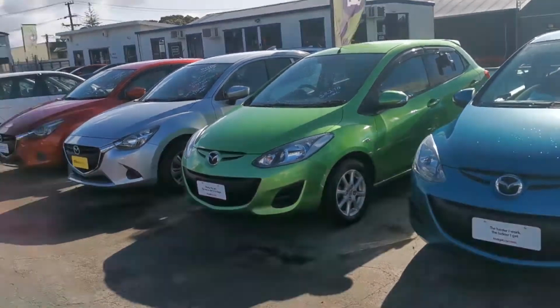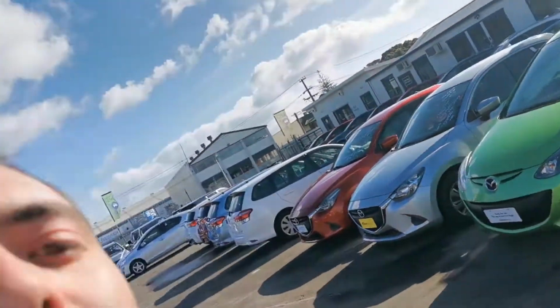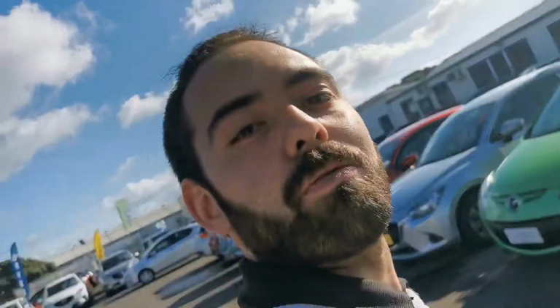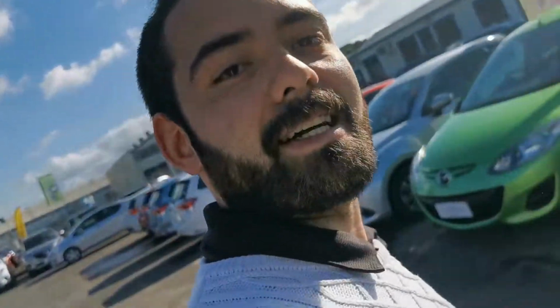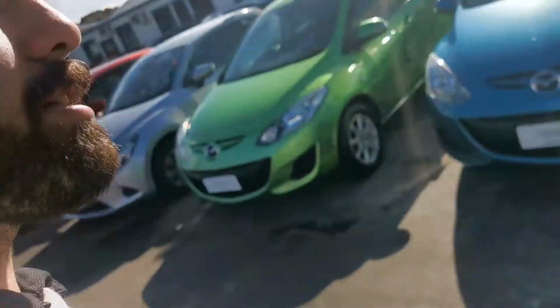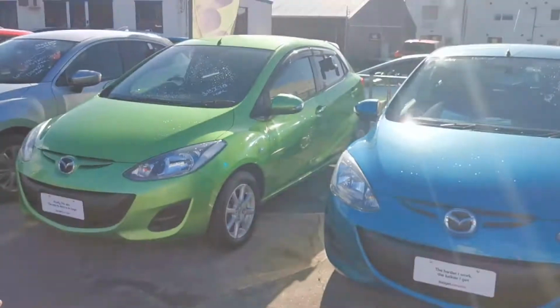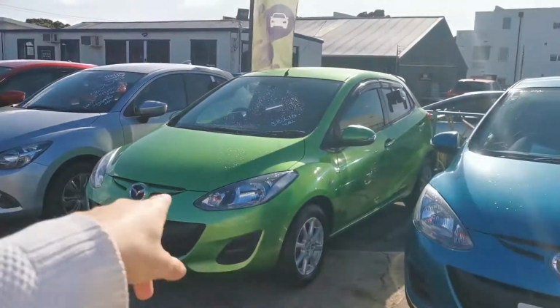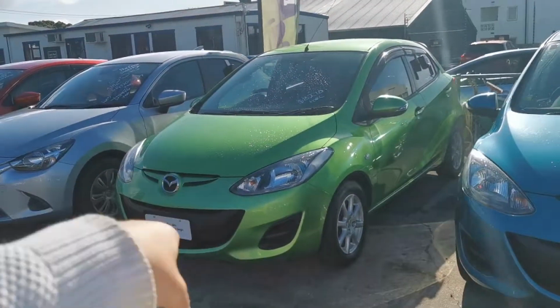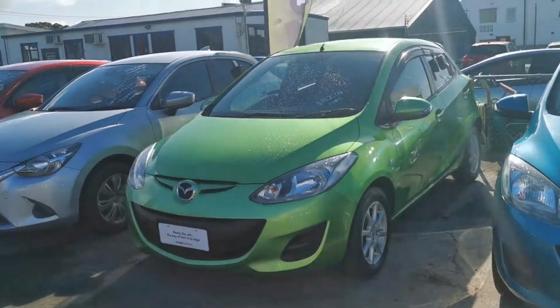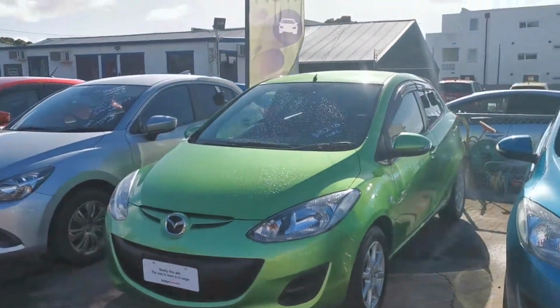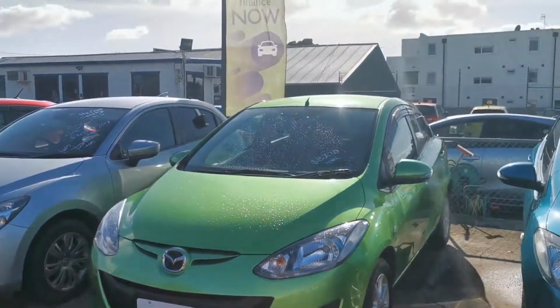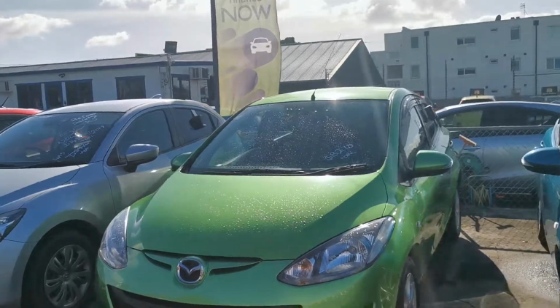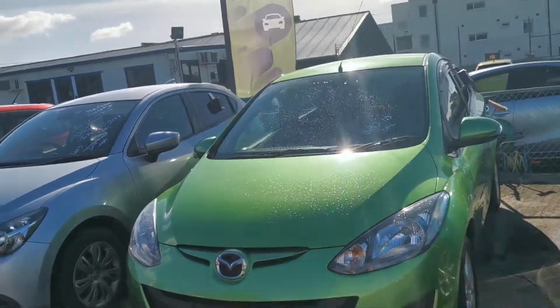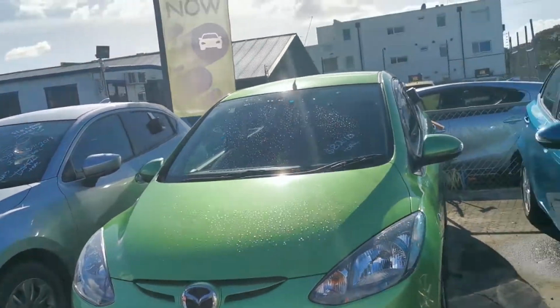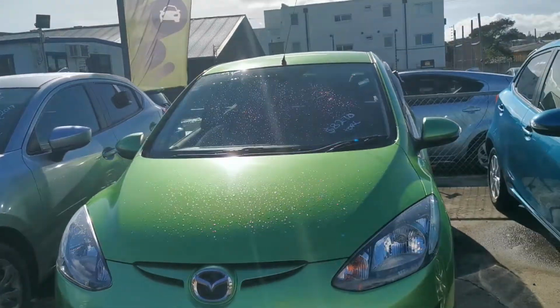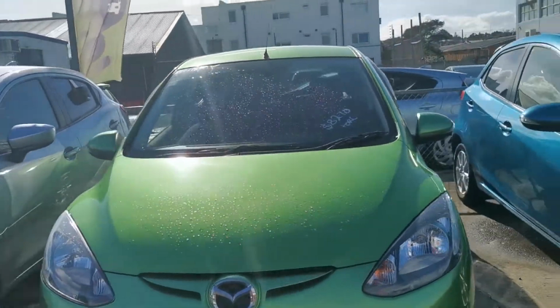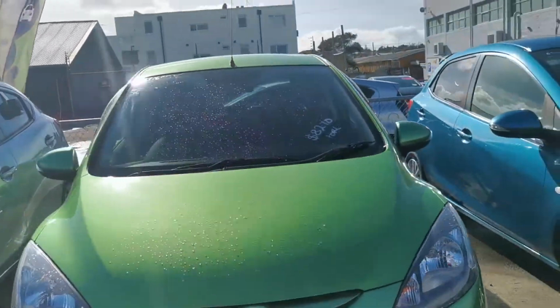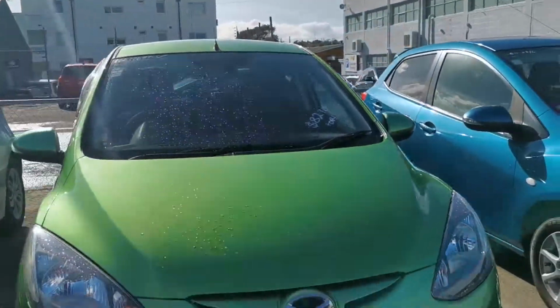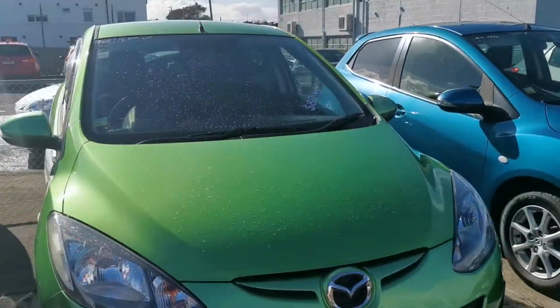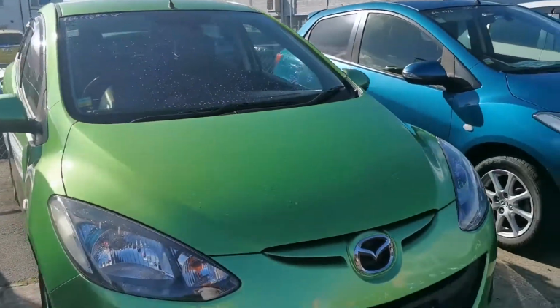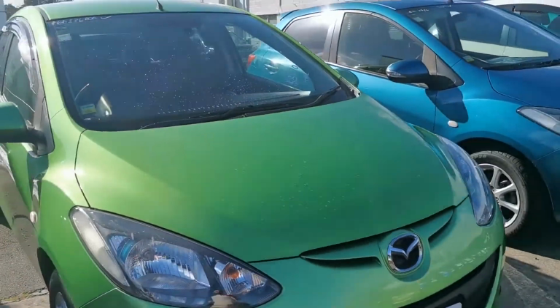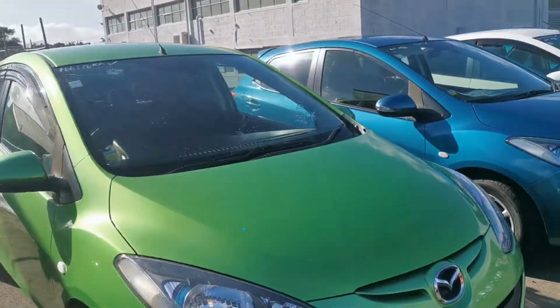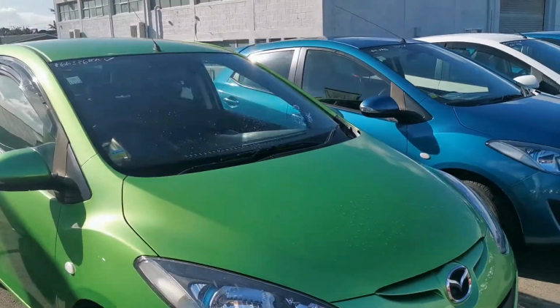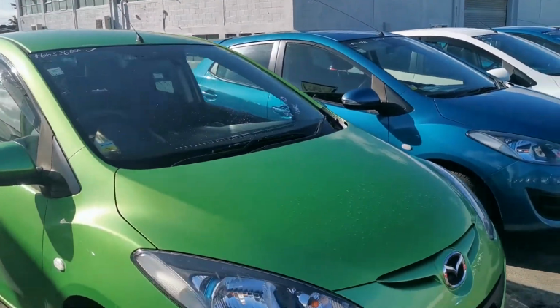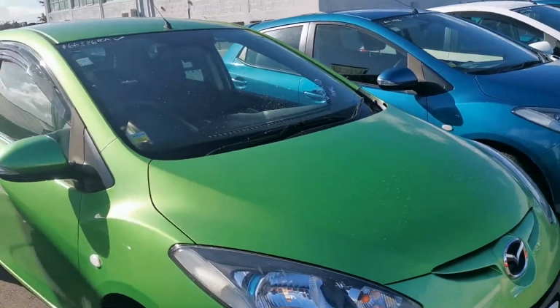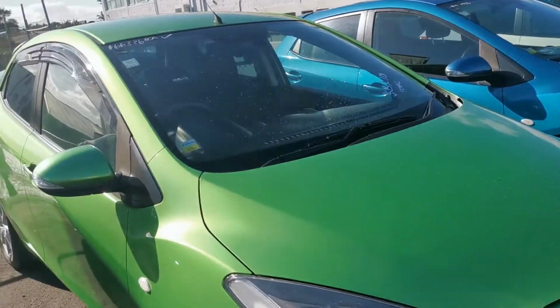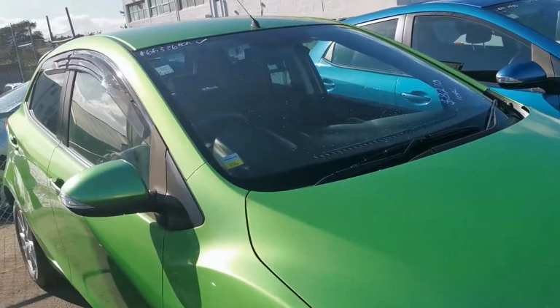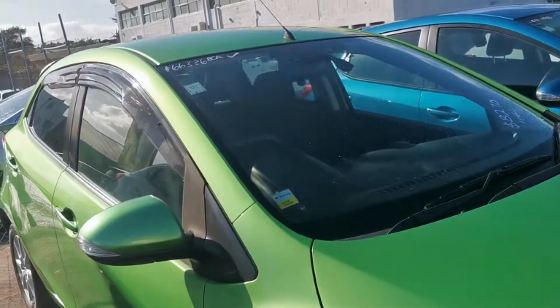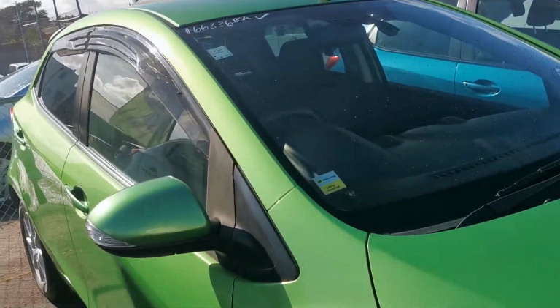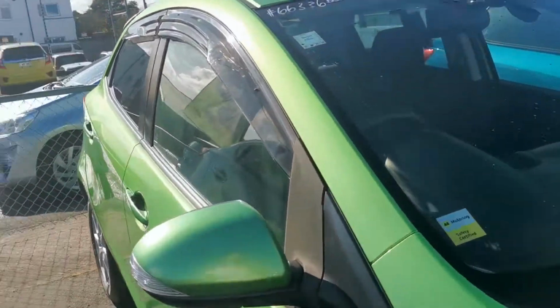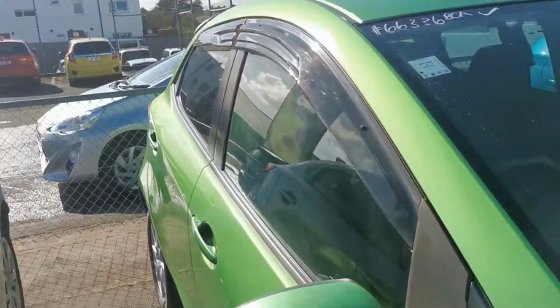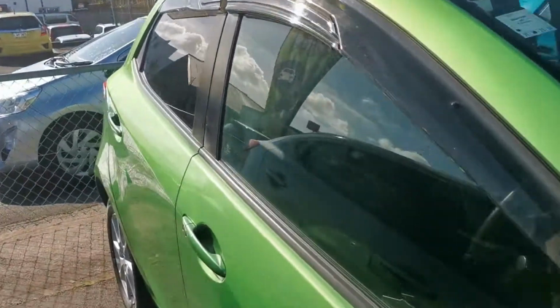Hi Lynn, I'm Chris from Budget Cars. I'm just doing a video for you on the Mazda Demio, the green one. She is actually rather quite a nice green one. I believe your question was whether or not she has a belt or a cam — she is a belt, so you don't have to worry about that.